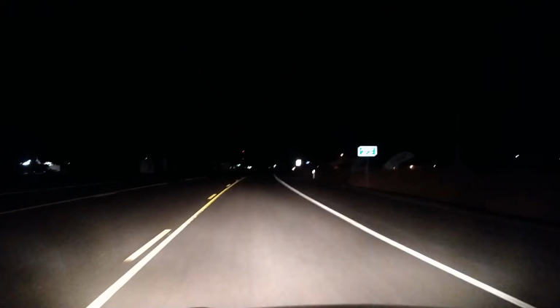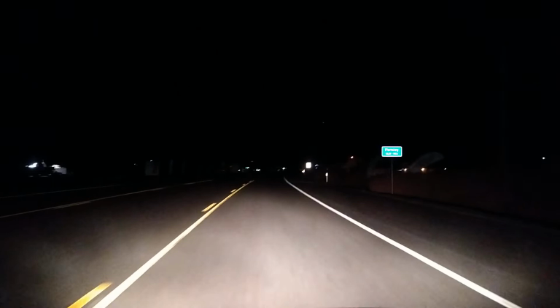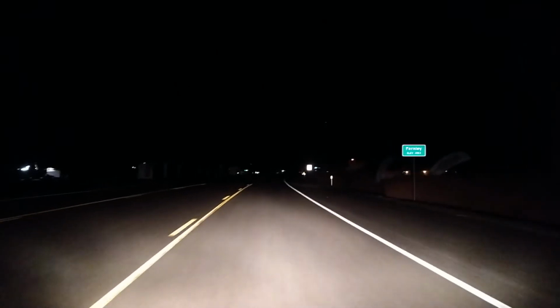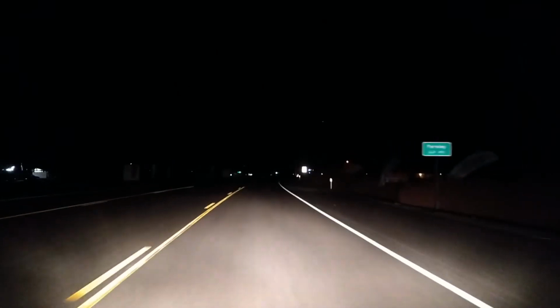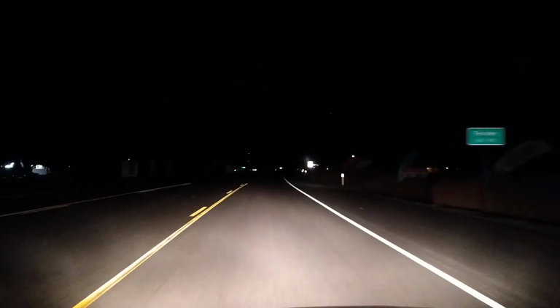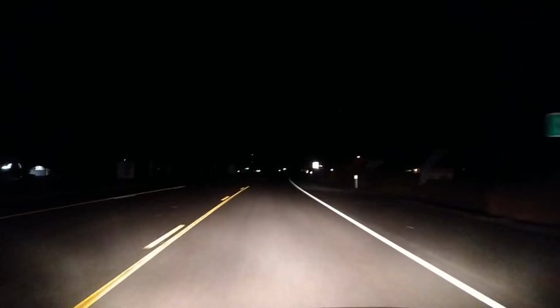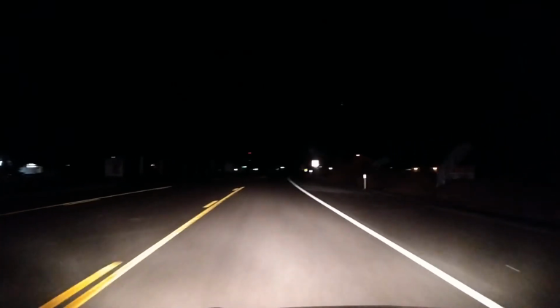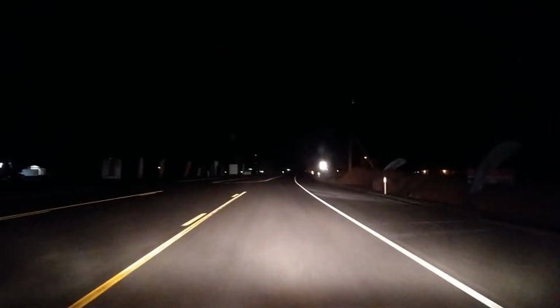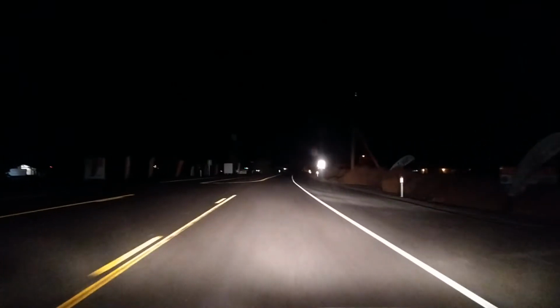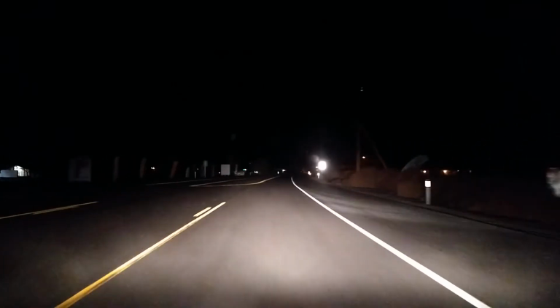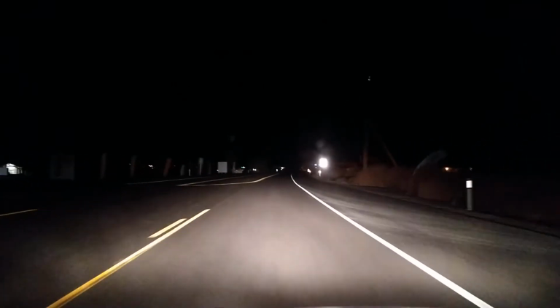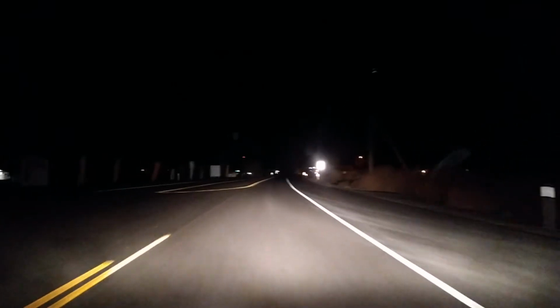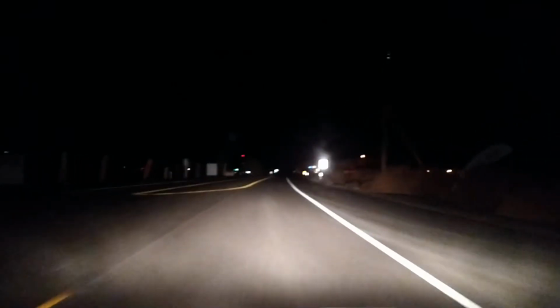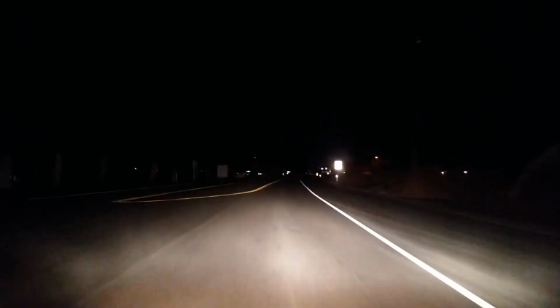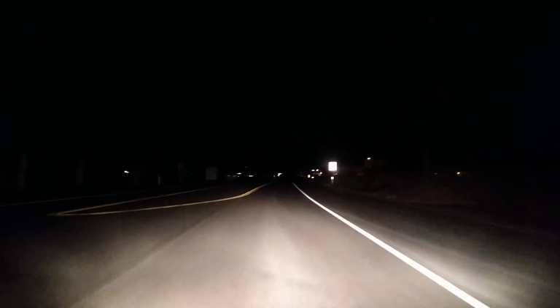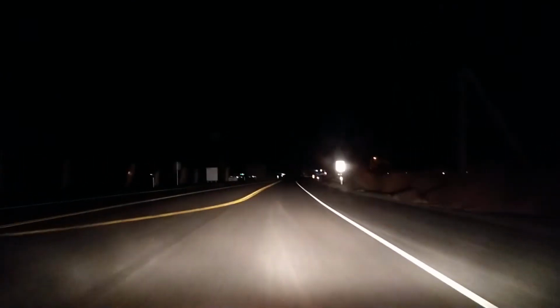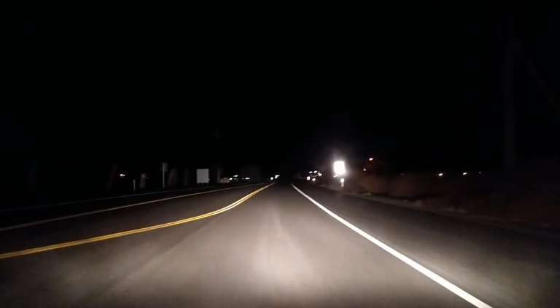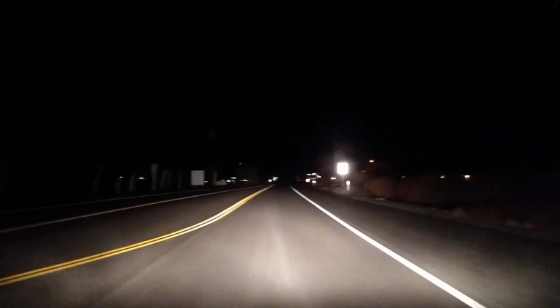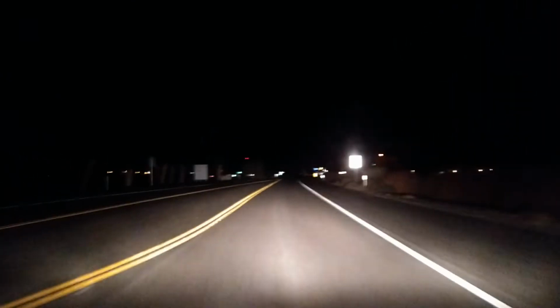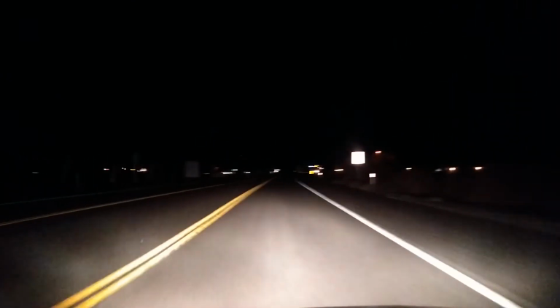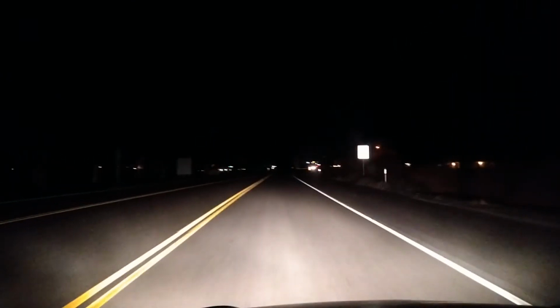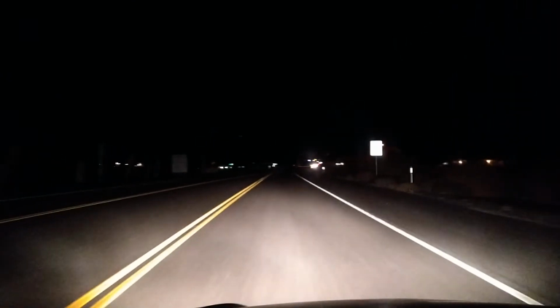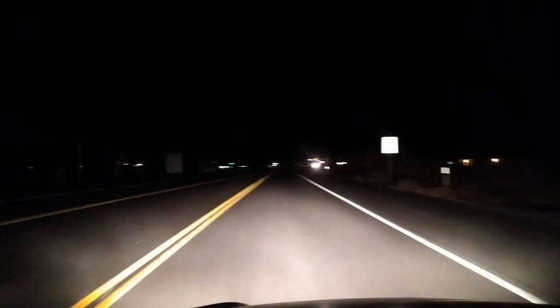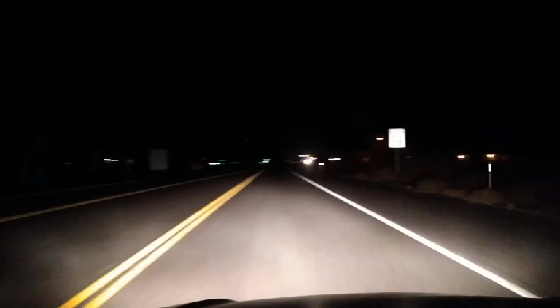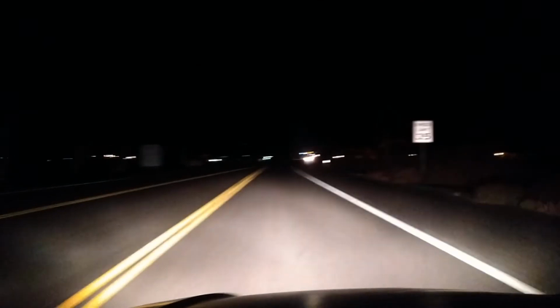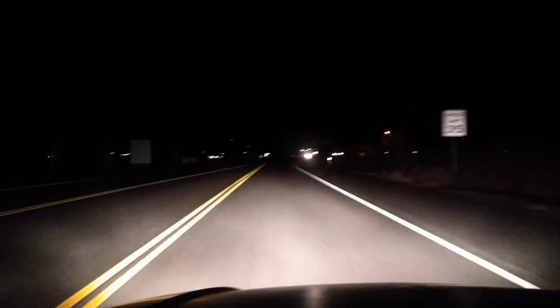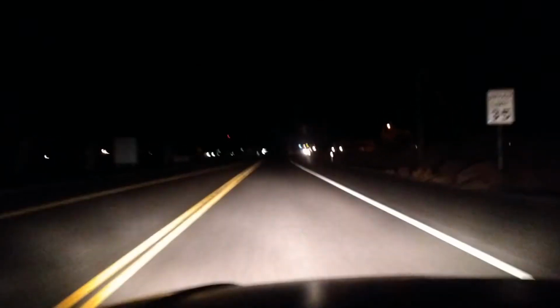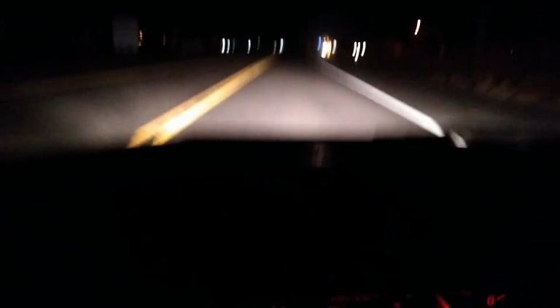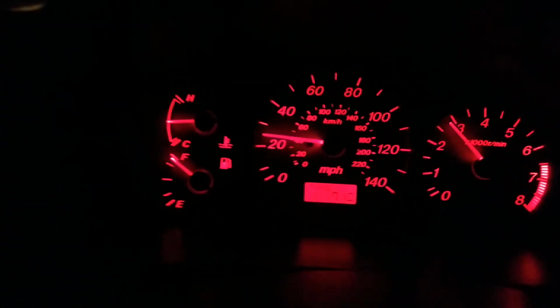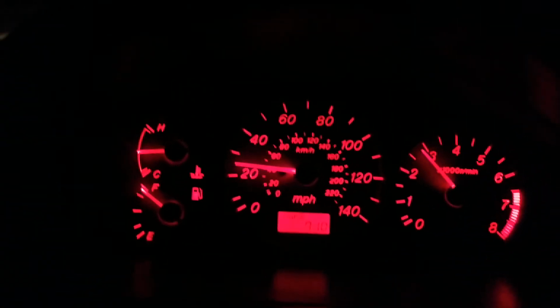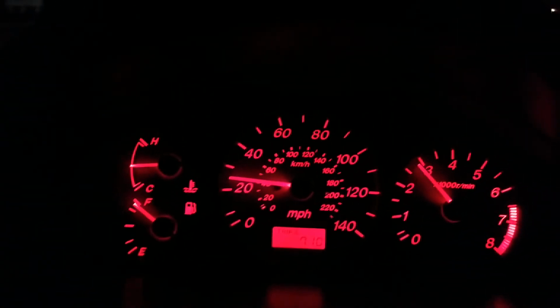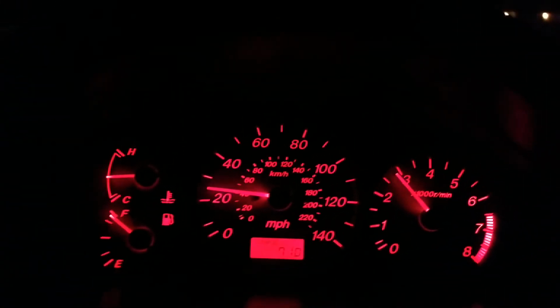Here we are again on another road. Here's the low beams and here's the high beams. You can see how well they light that sign up right there. I'm definitely very happy with the headlights in this car.